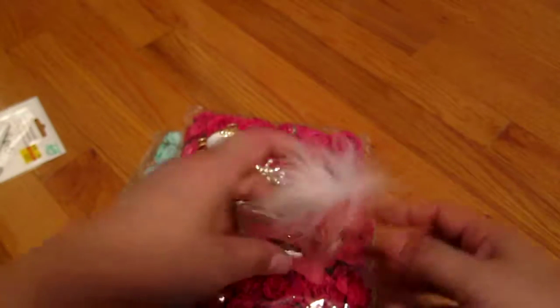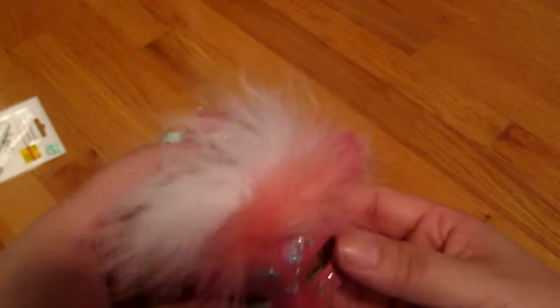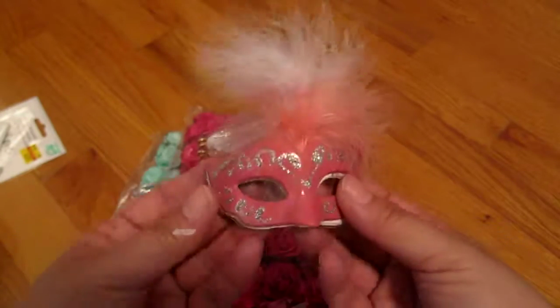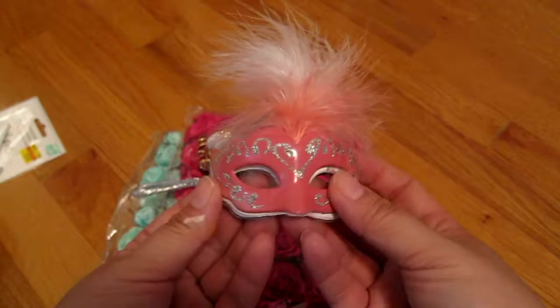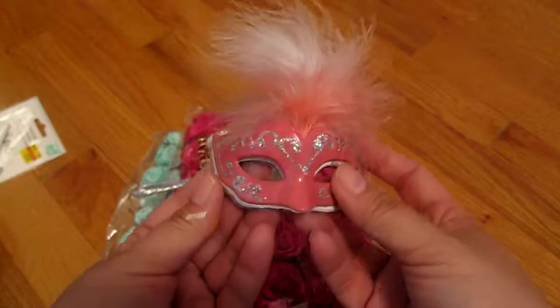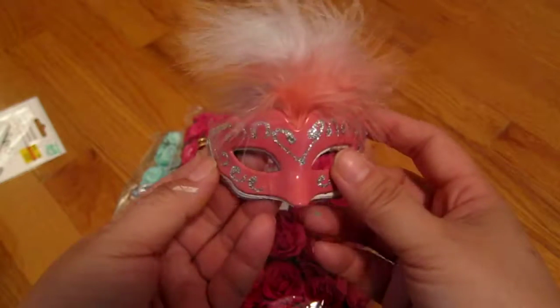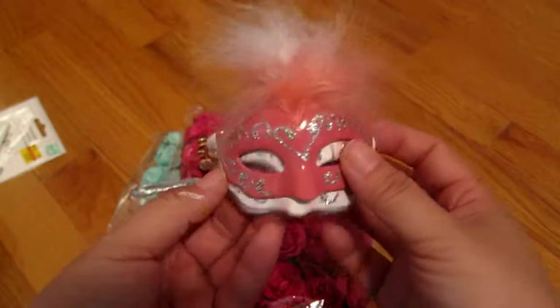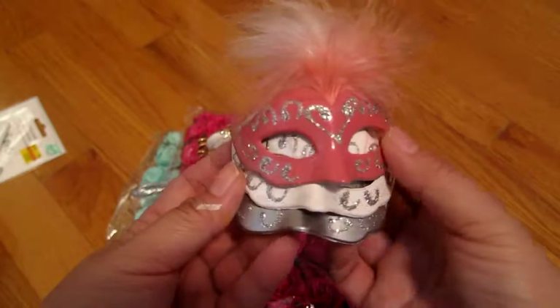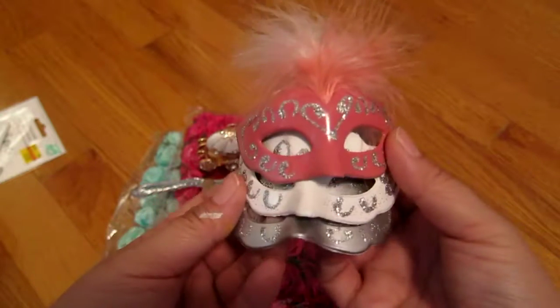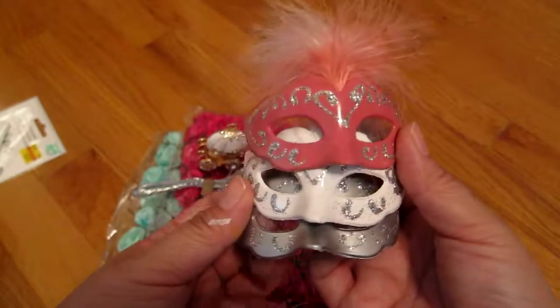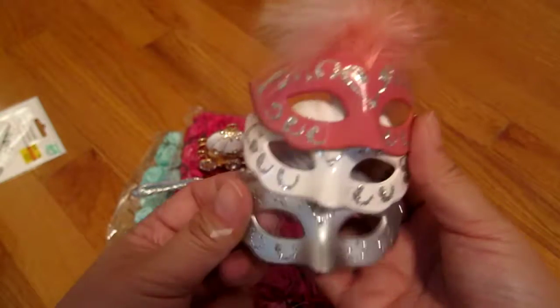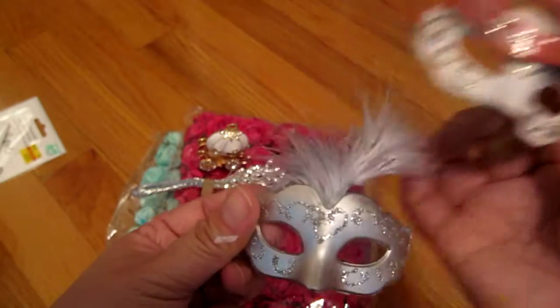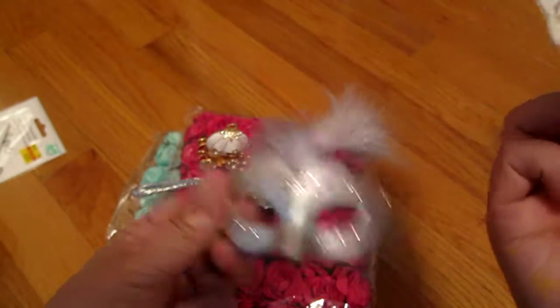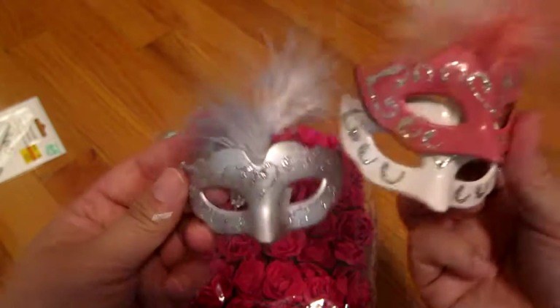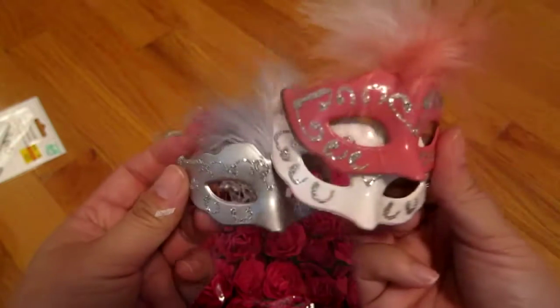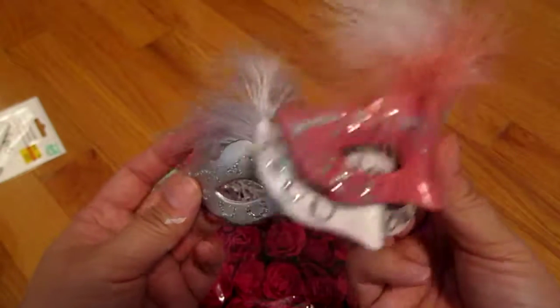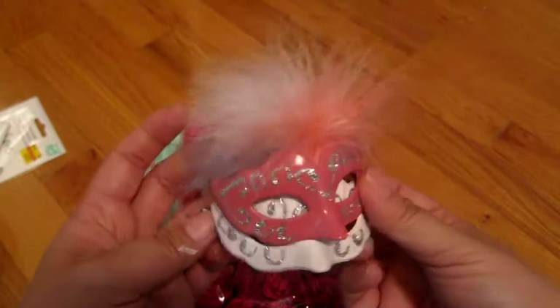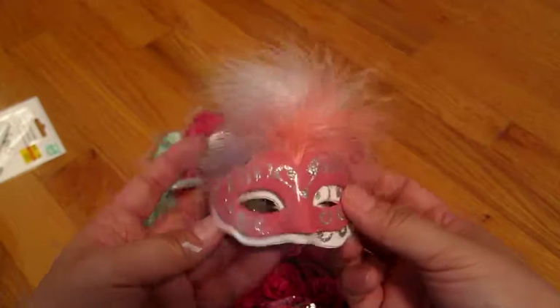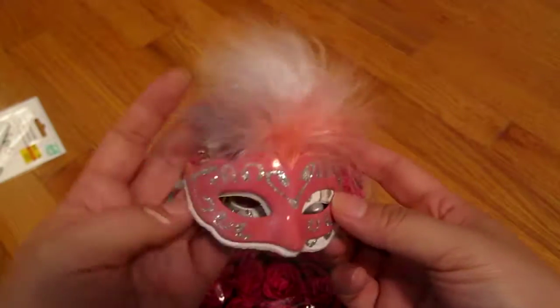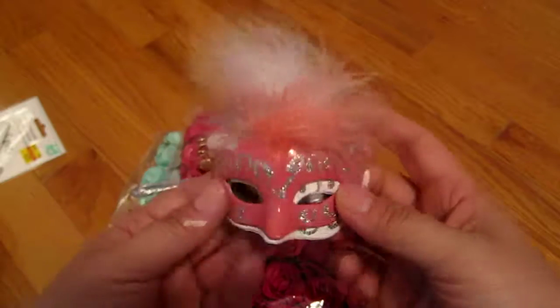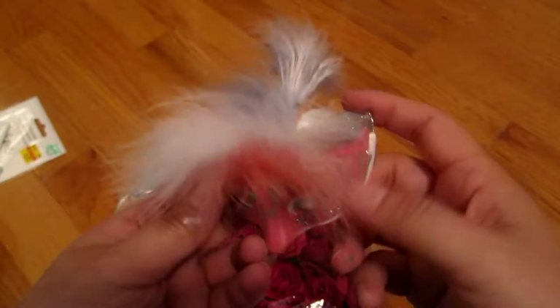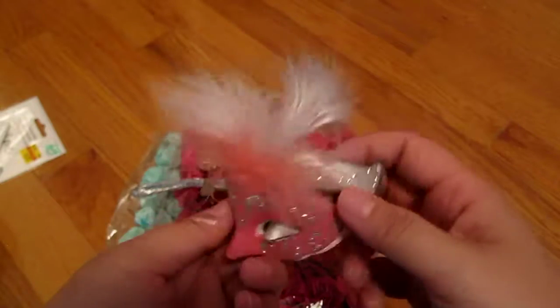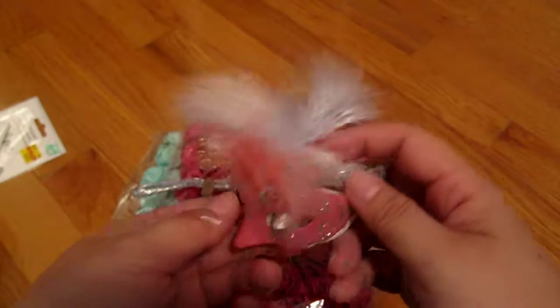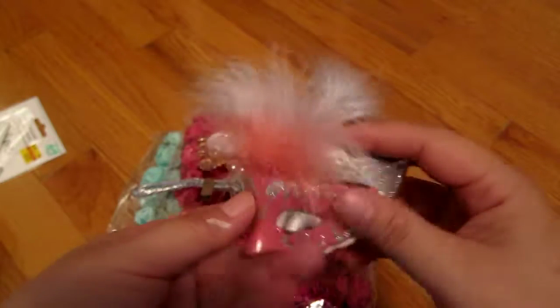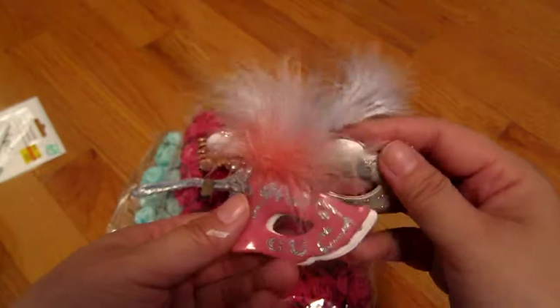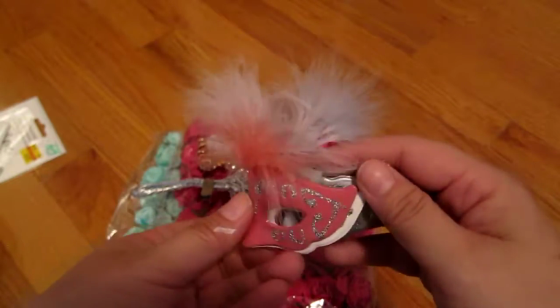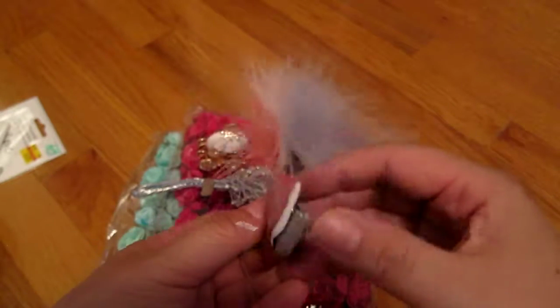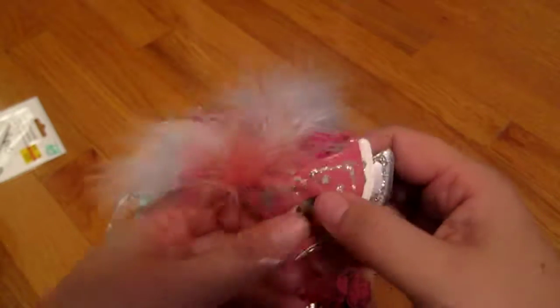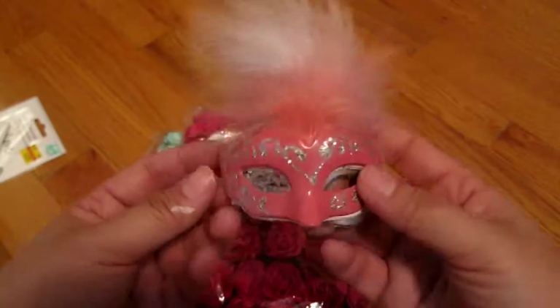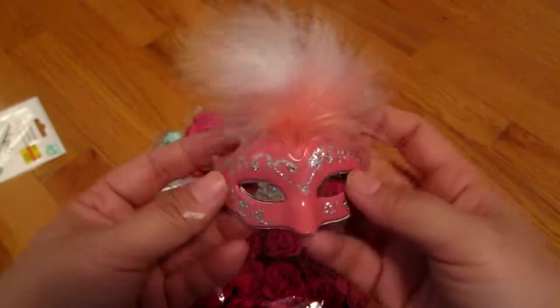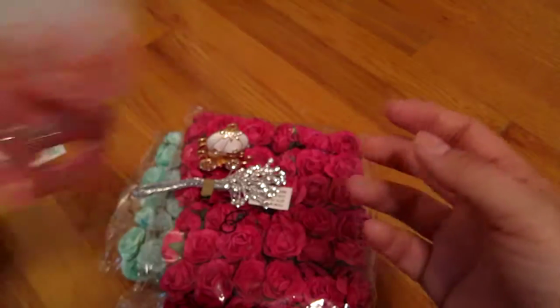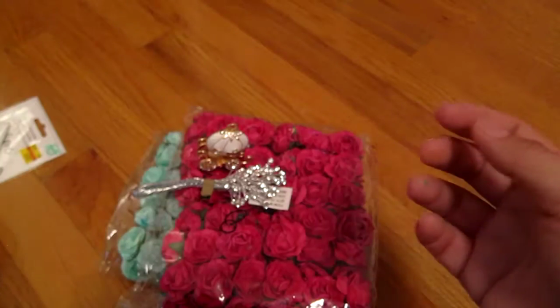Next I got these cute little Venetian masks in pink, white, and gray. I just thought they were really pretty and I can use them to decorate or do something with. I haven't really thought about it yet, but they're so cute.